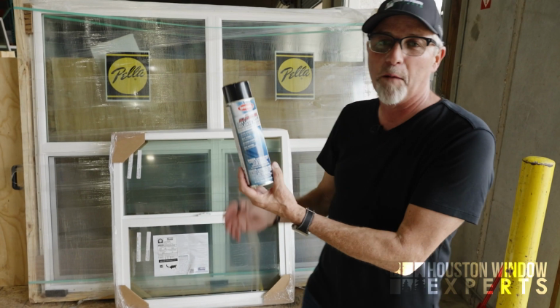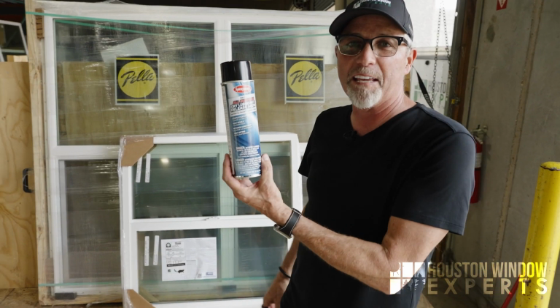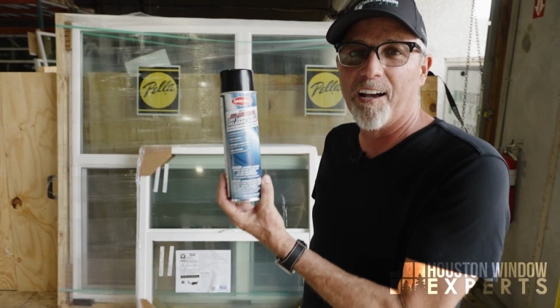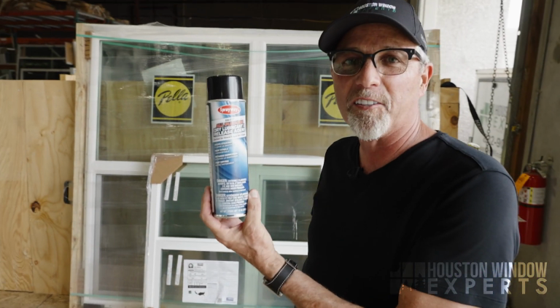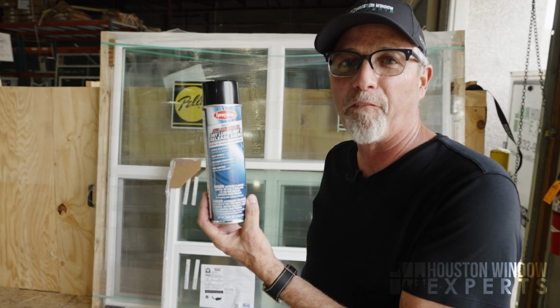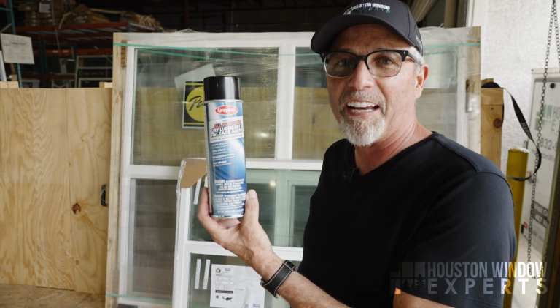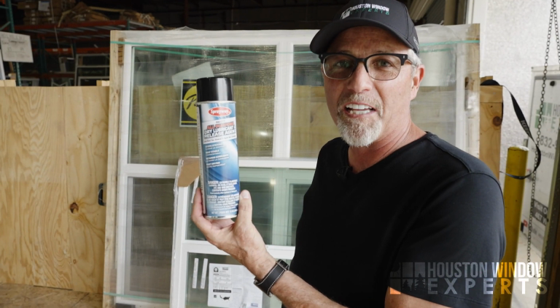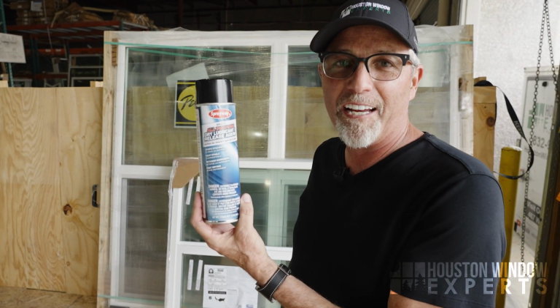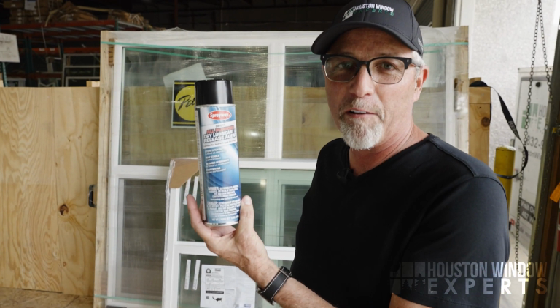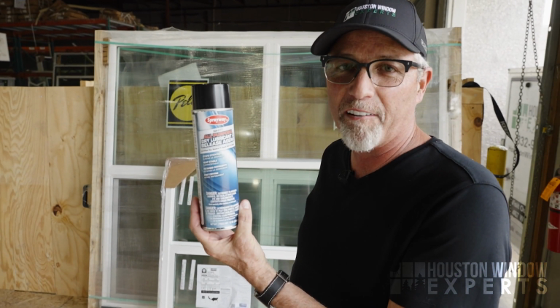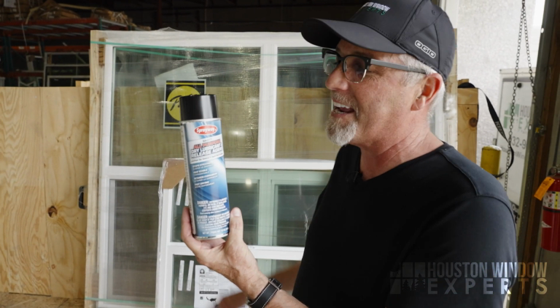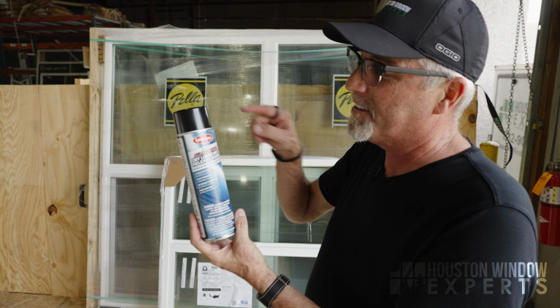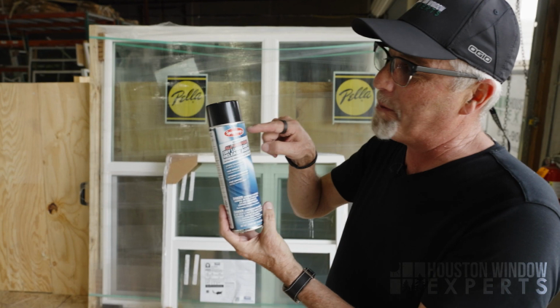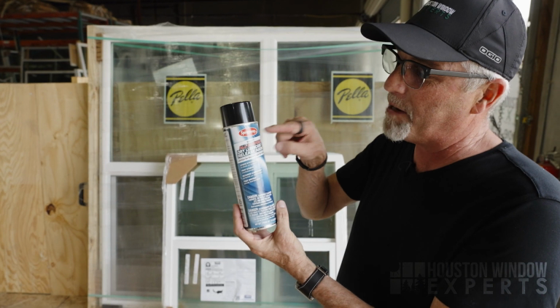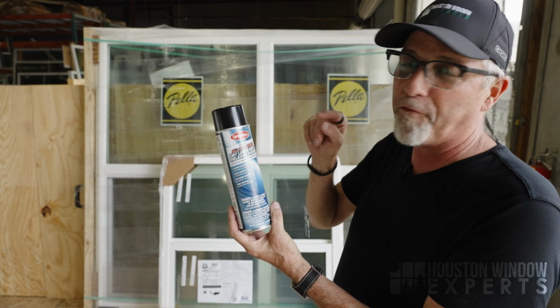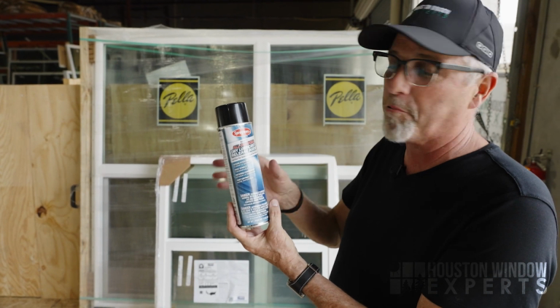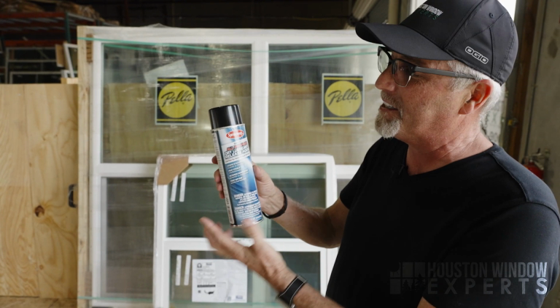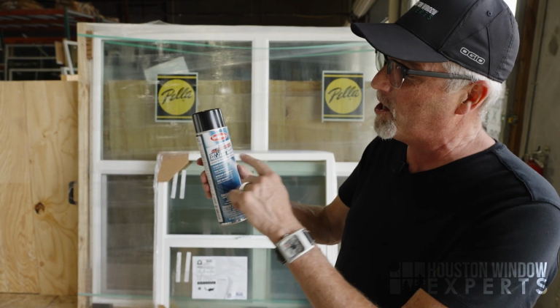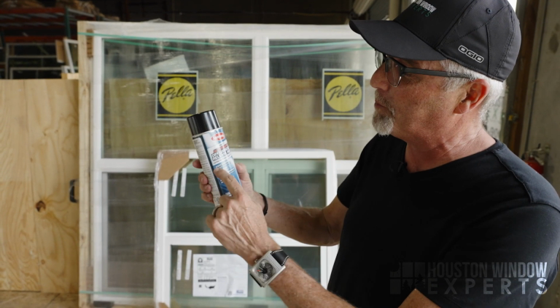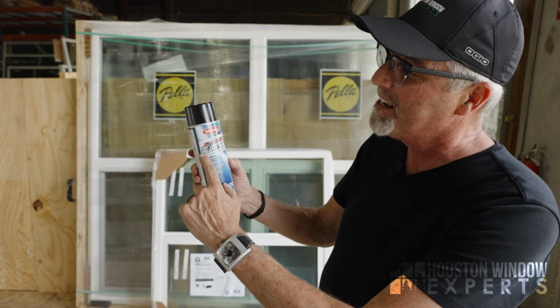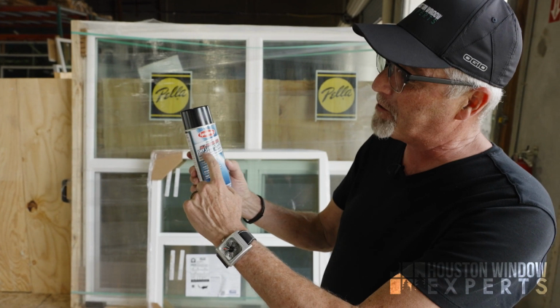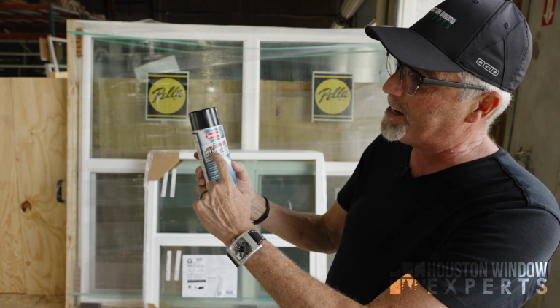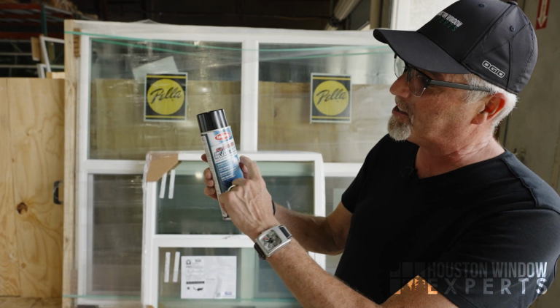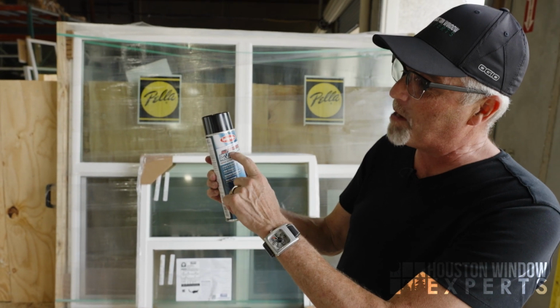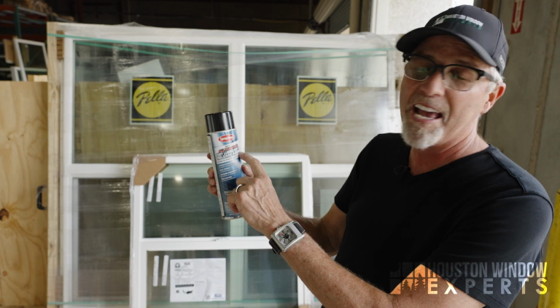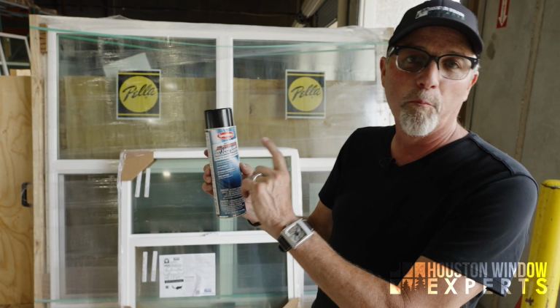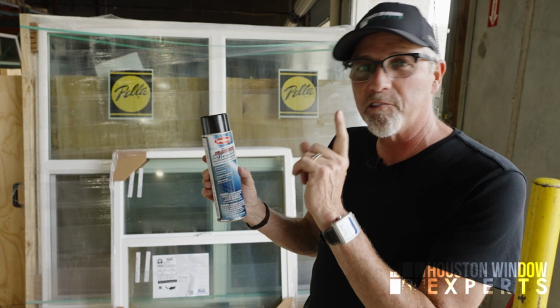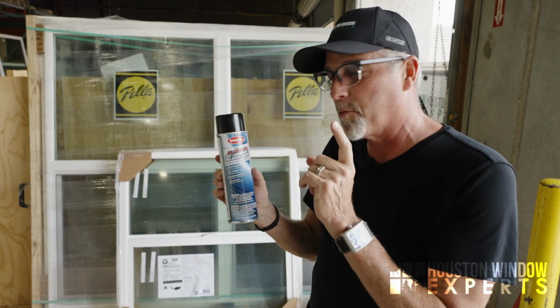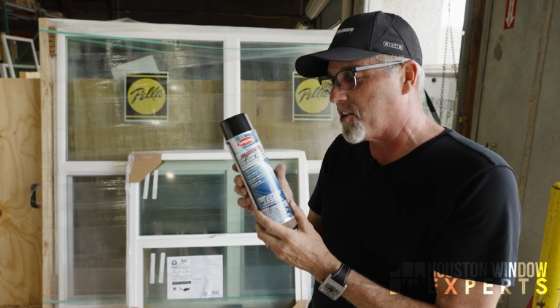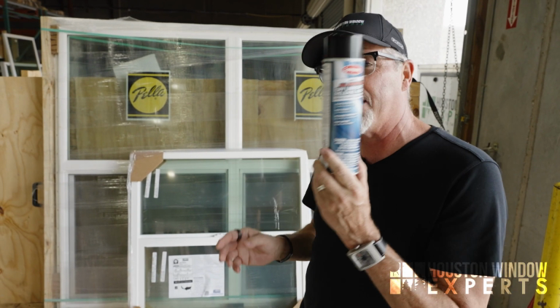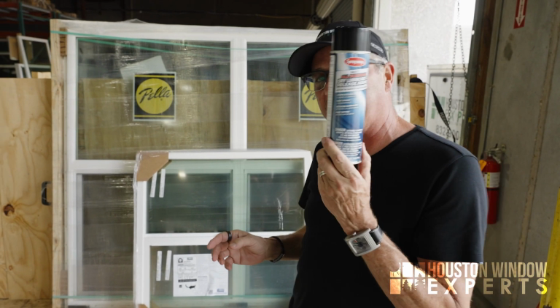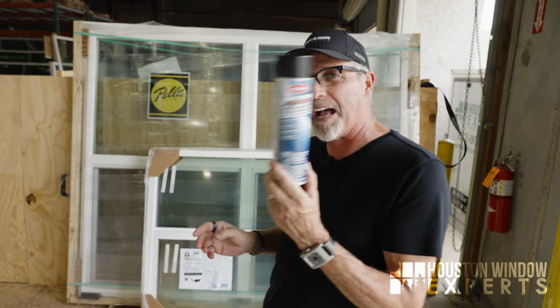I'll put a link below so you can go find this on Amazon or any other fine retailer you'd like. This is made by Sprayway Family of Products, and this is their all-purpose. Key emphasis word here is this is a dry lubricant — a dry lubricant. So you're going to want to use this product.